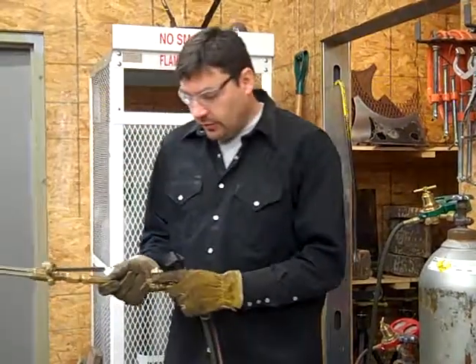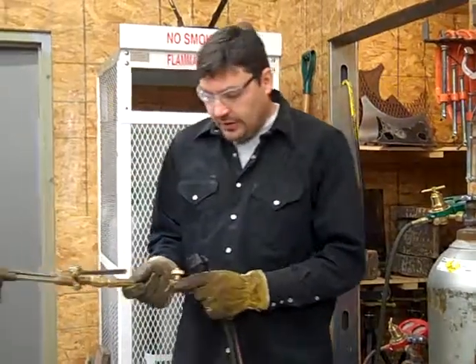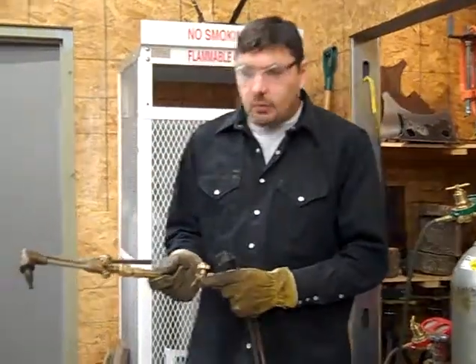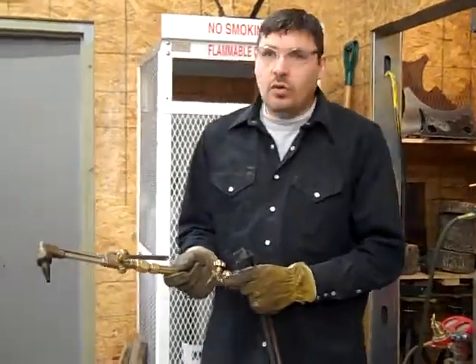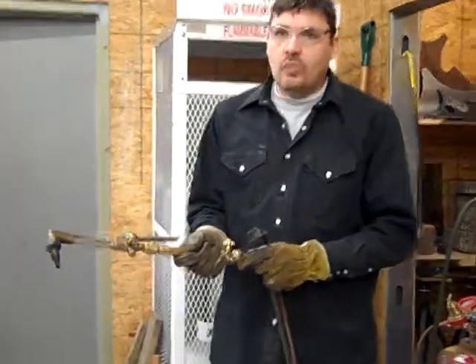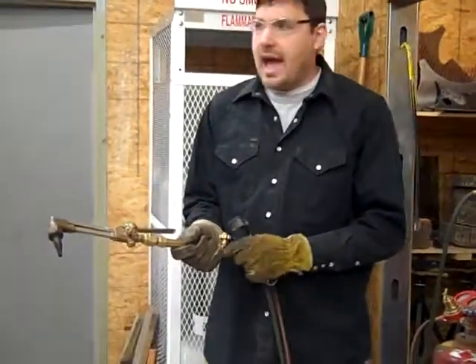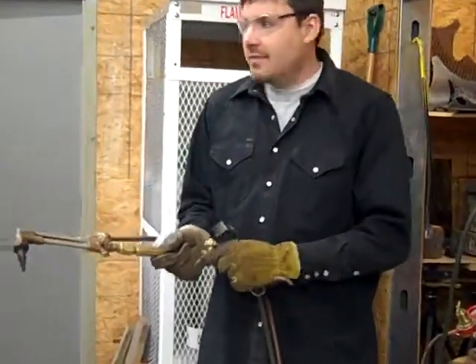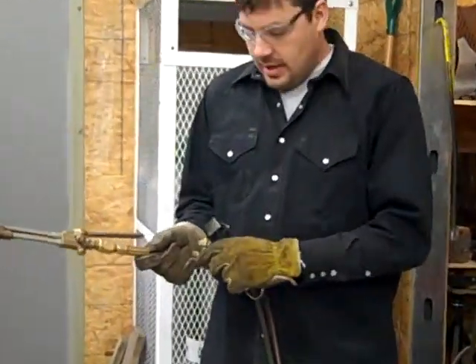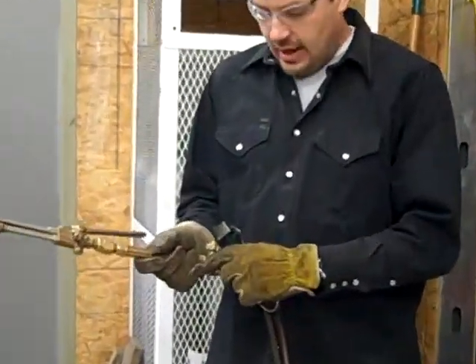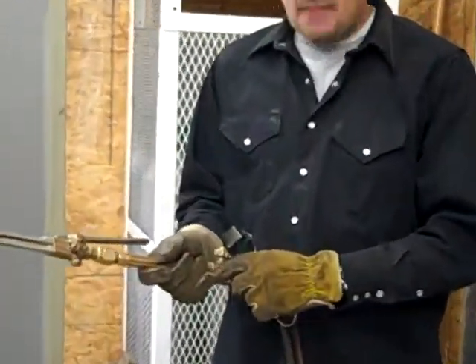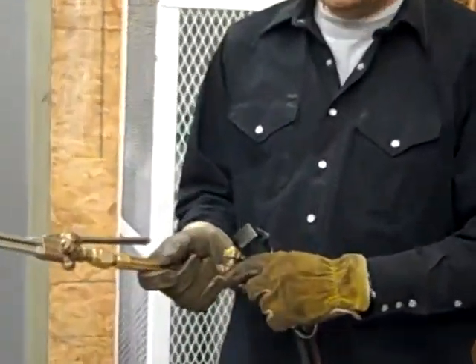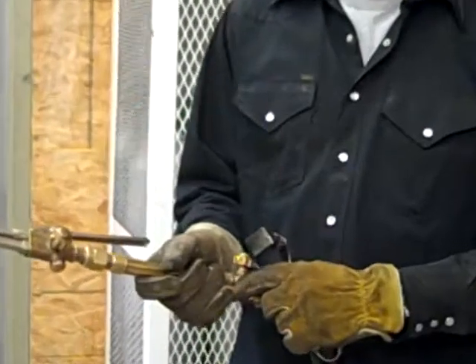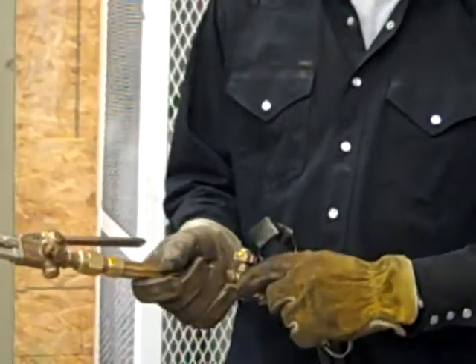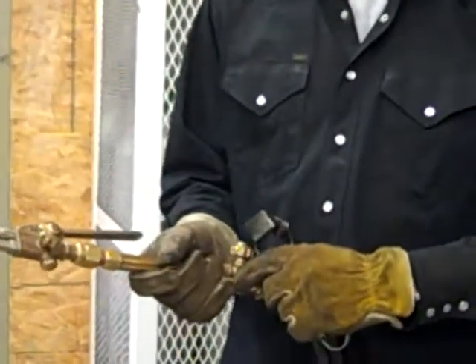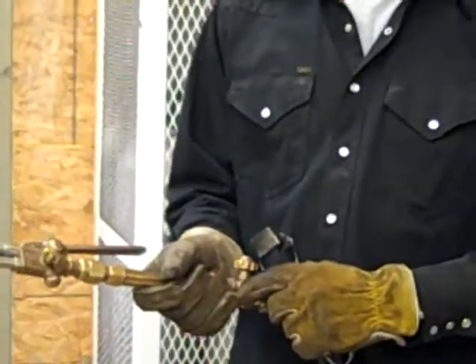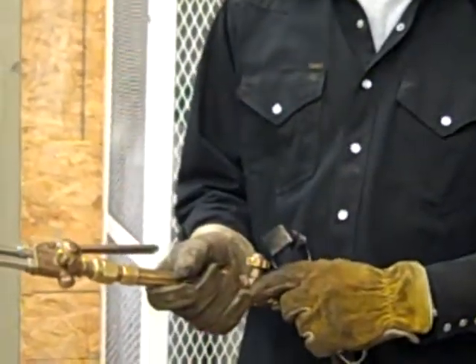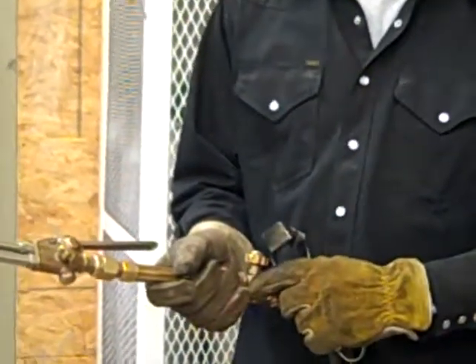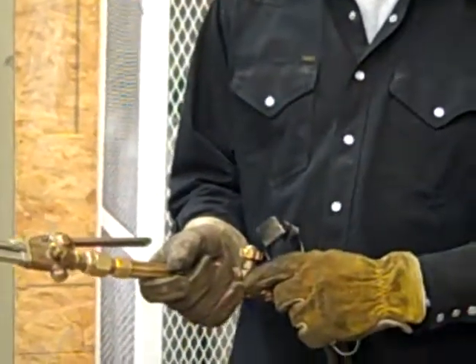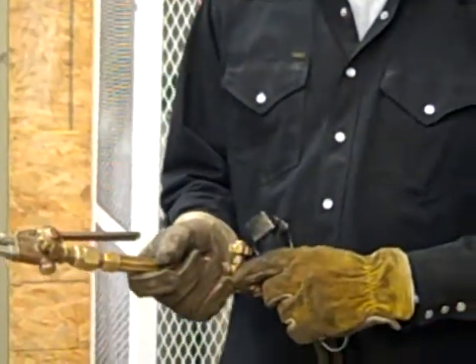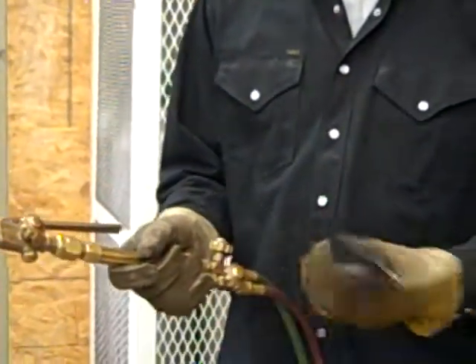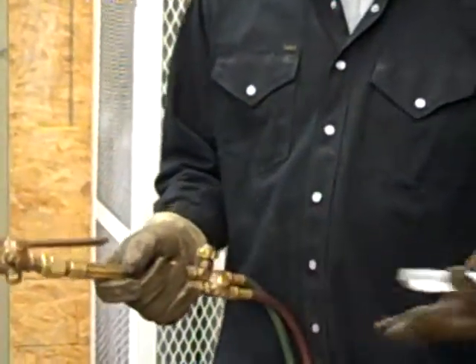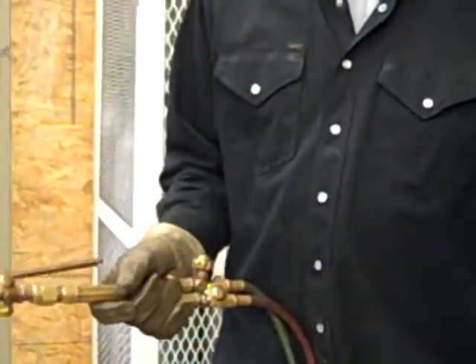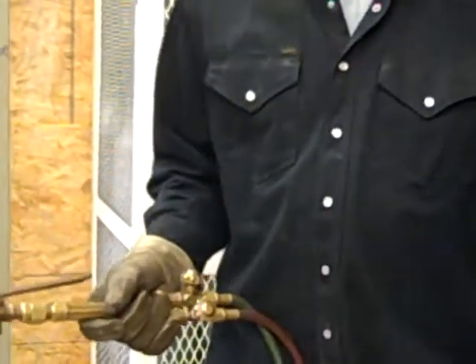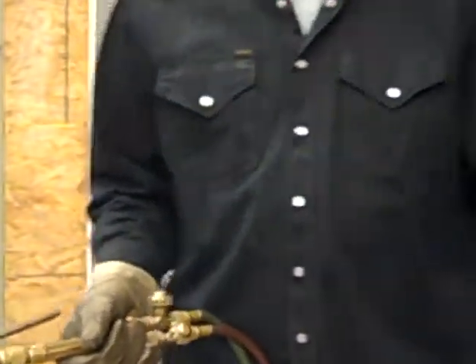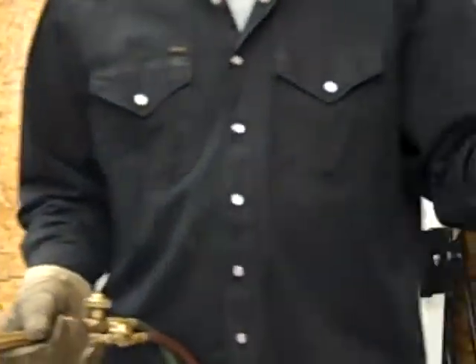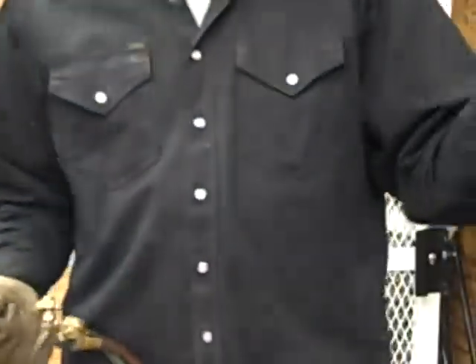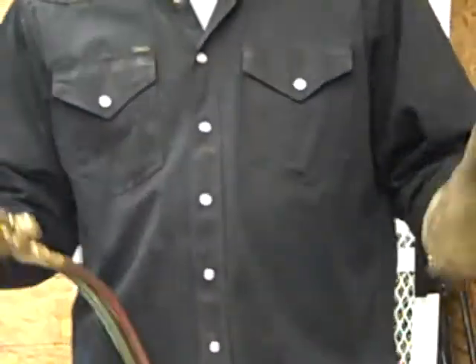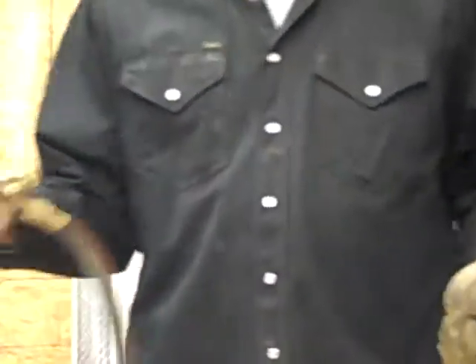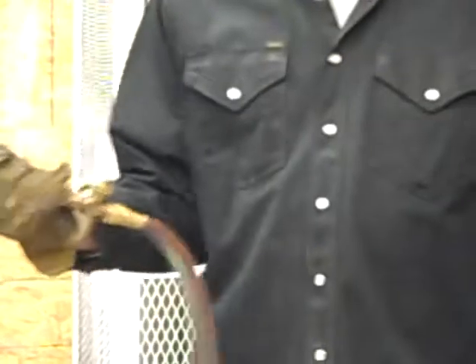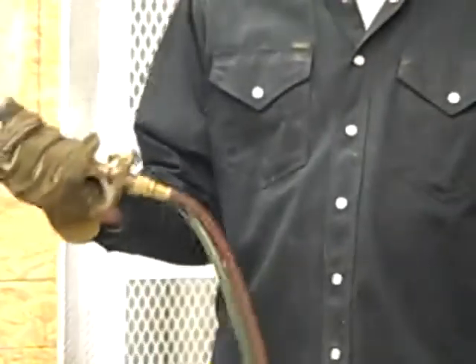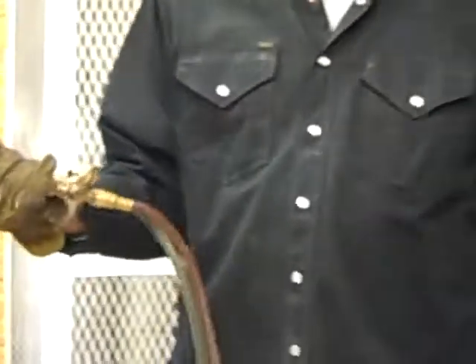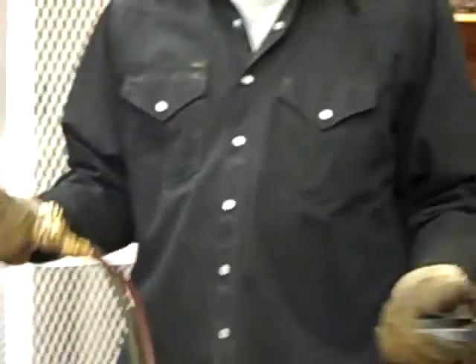On the instructions it said one quarter to one half — I'm just going to go ahead and tell you to turn it half. I like to hold this in my left hand, this in my right hand — I am right handed.